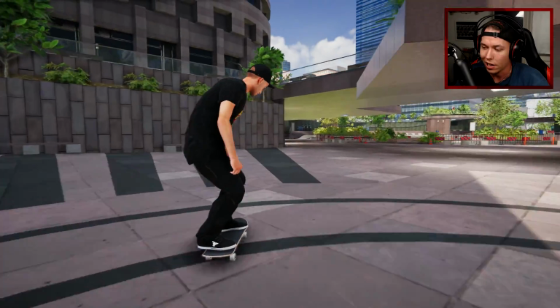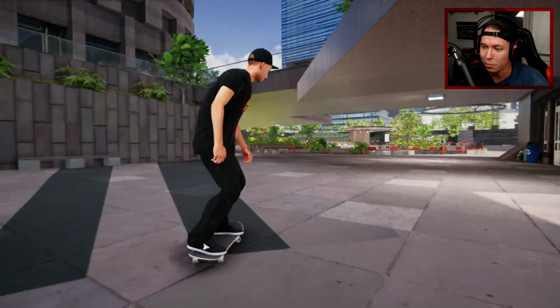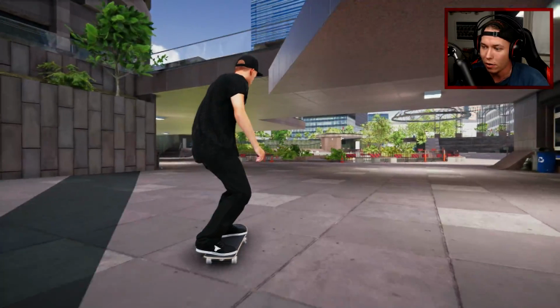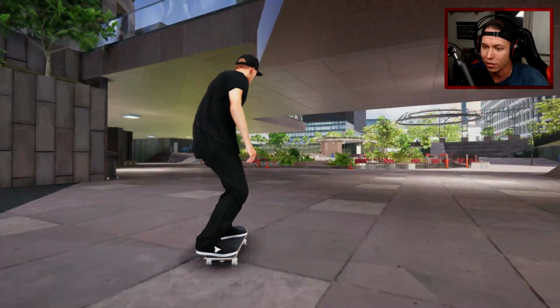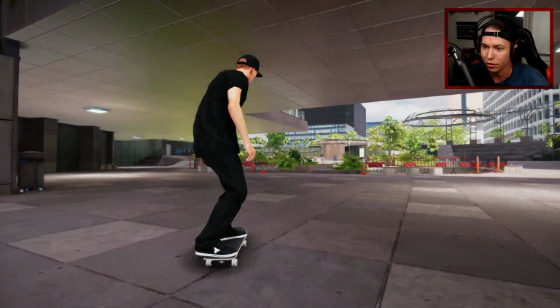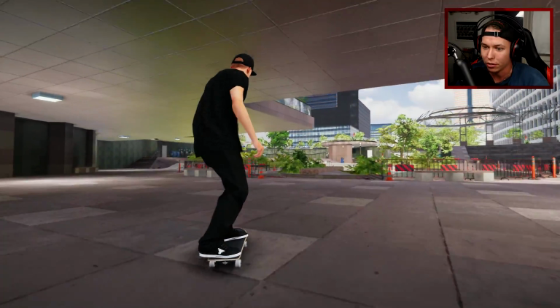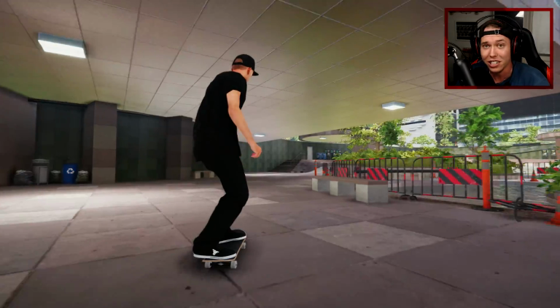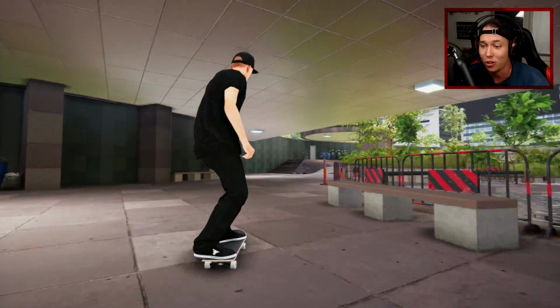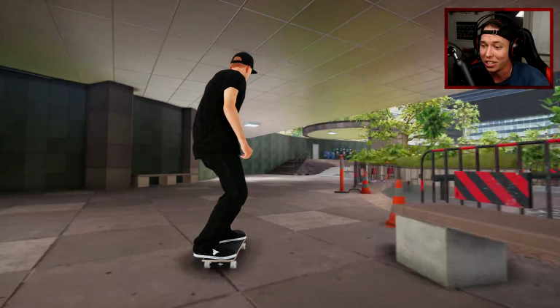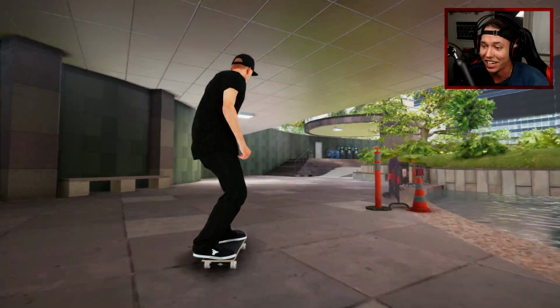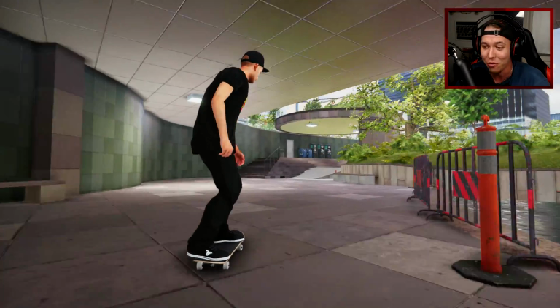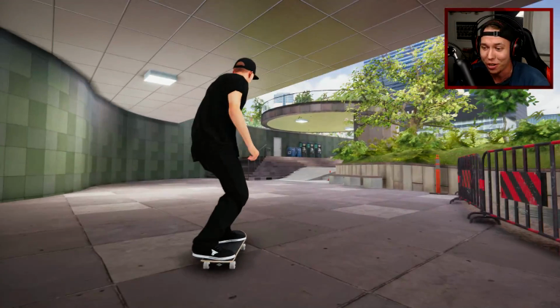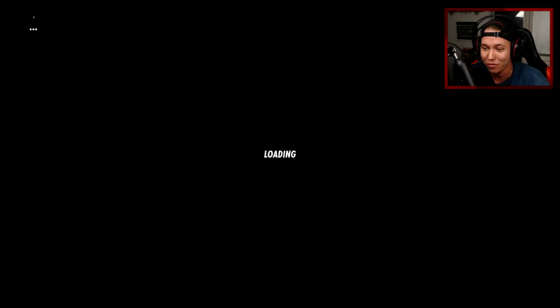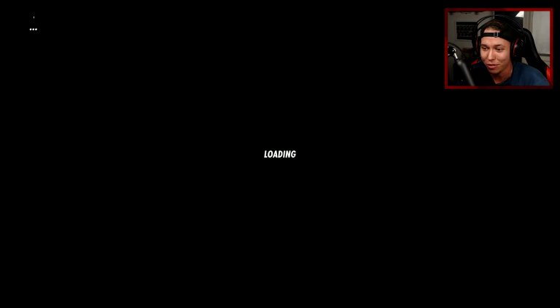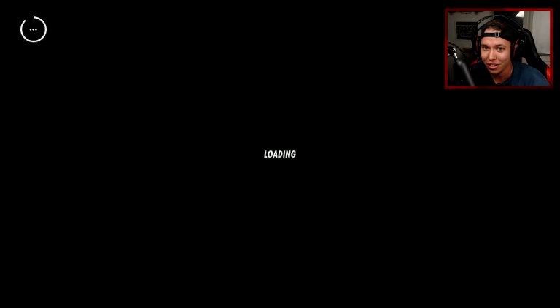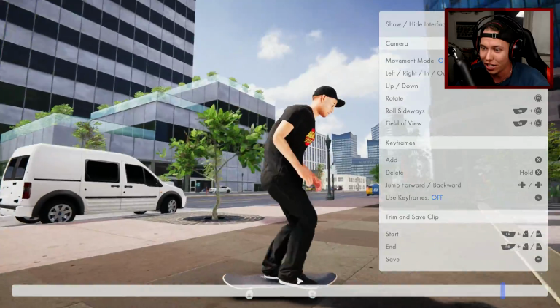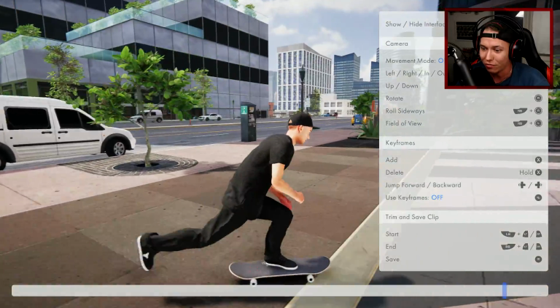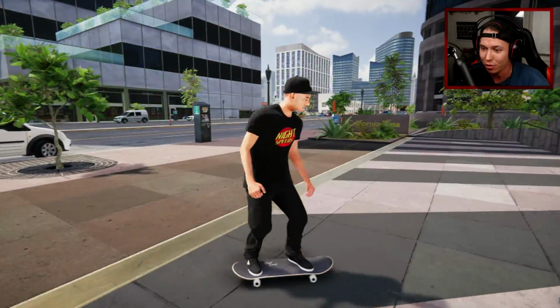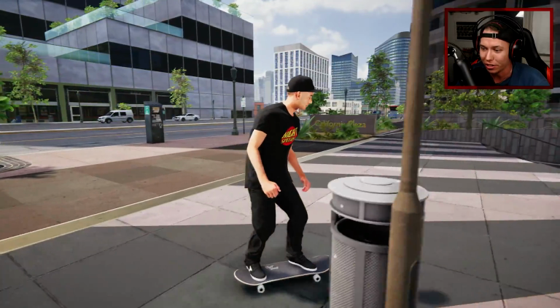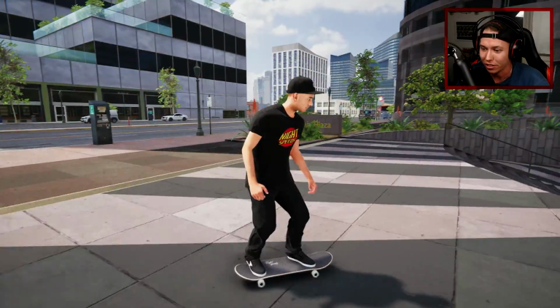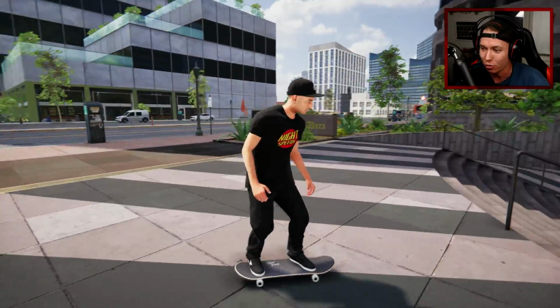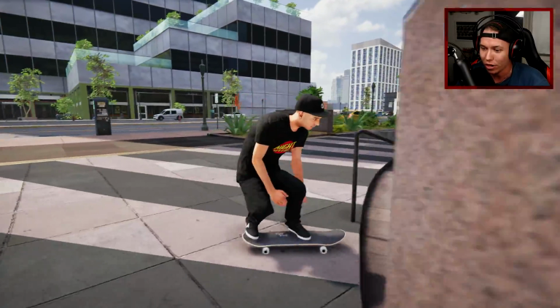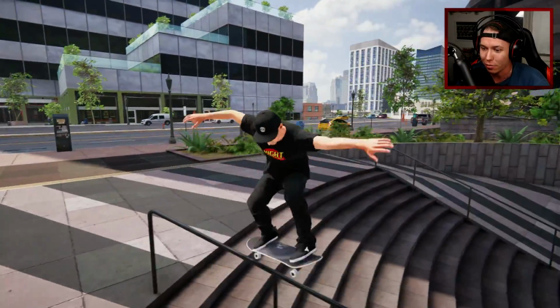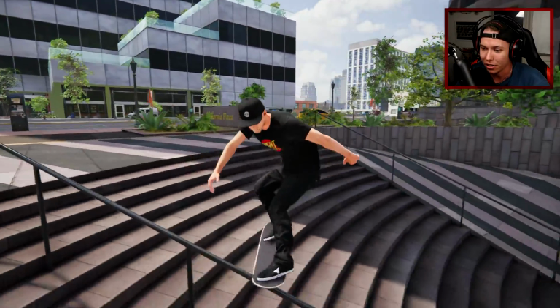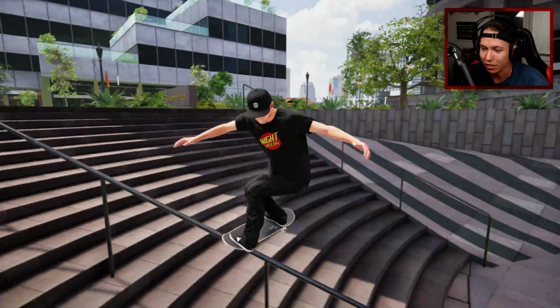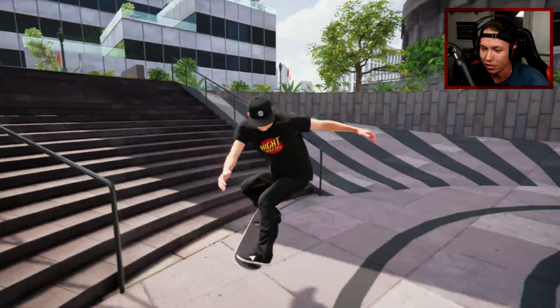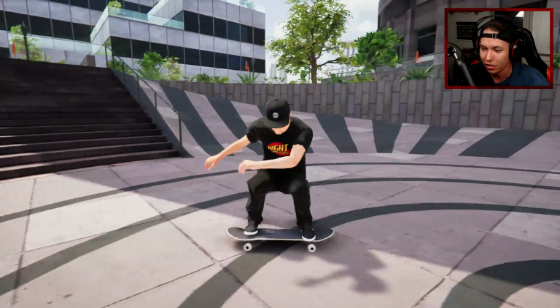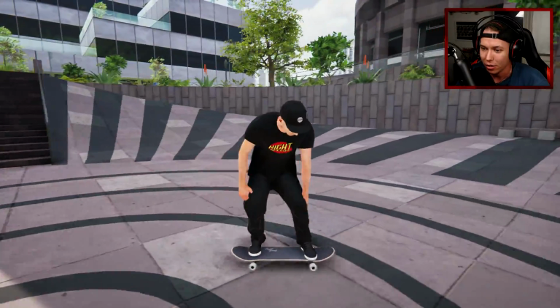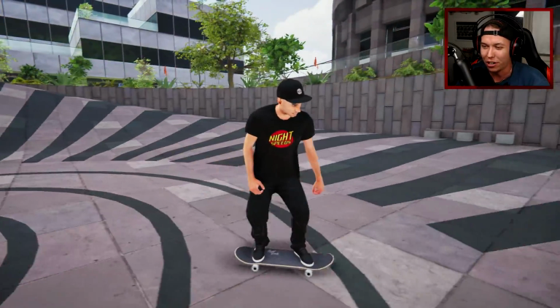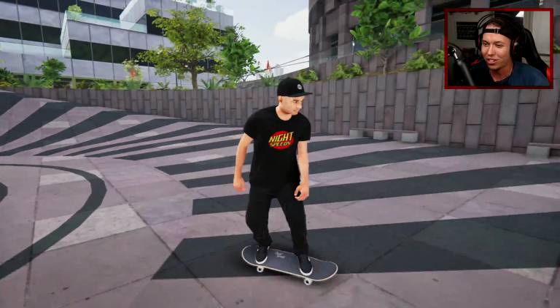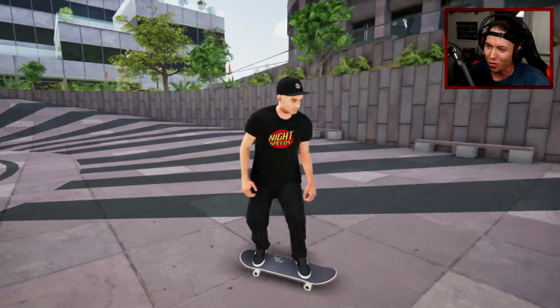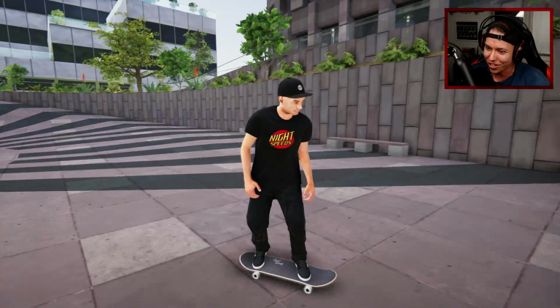I can't believe that was that difficult, but it actually looked really sick. I kind of want to film it for the video part — let's just check it out very quickly. It wasn't what I had in mind, but it looks so good.